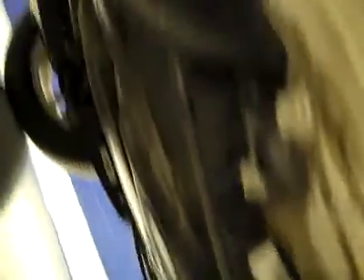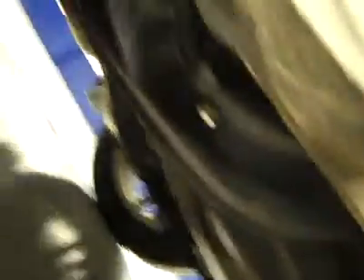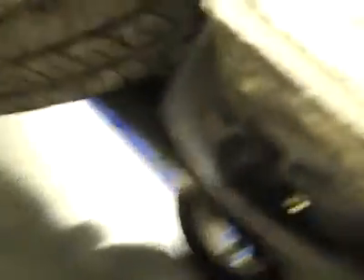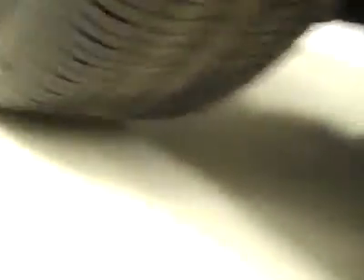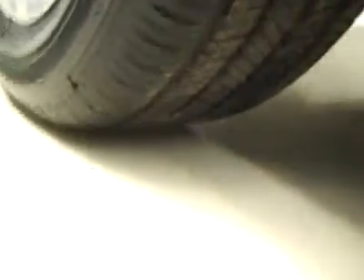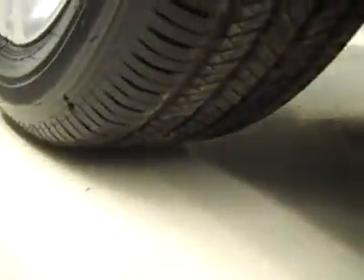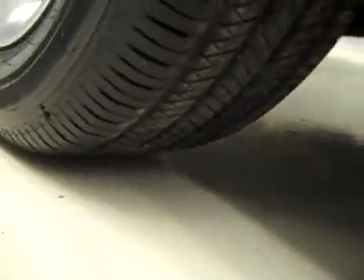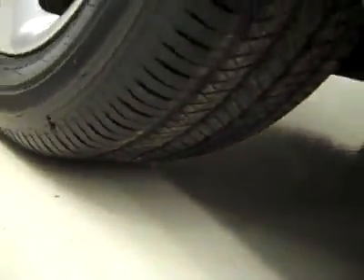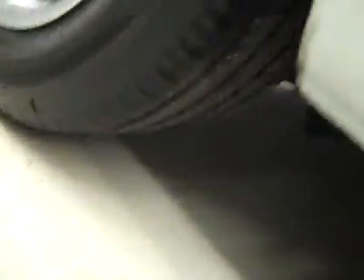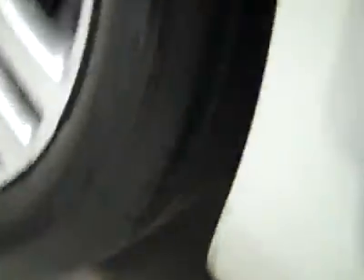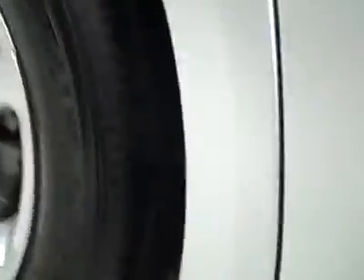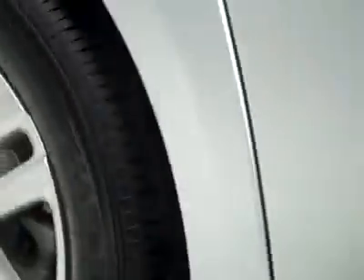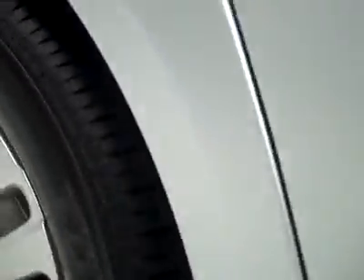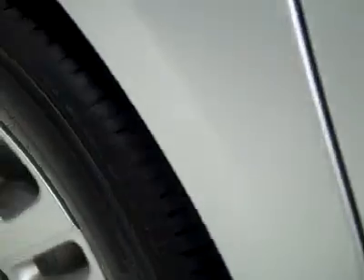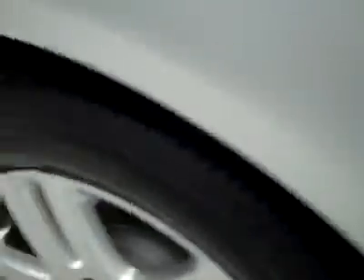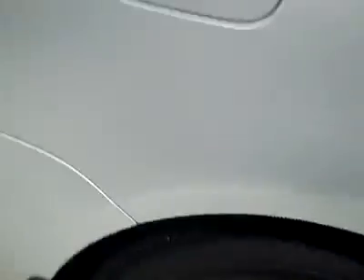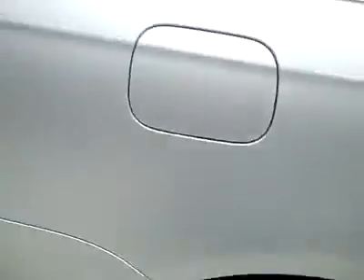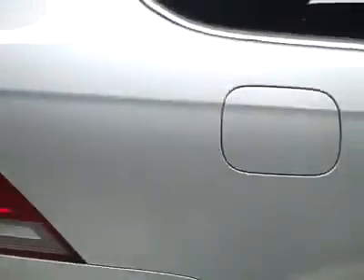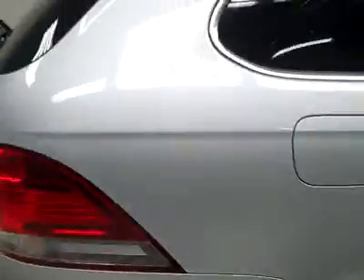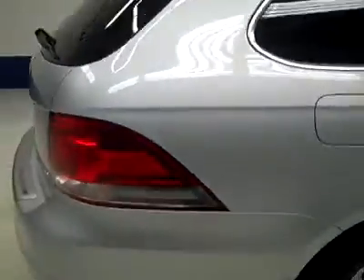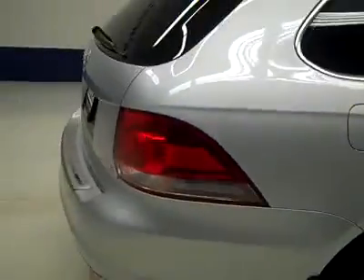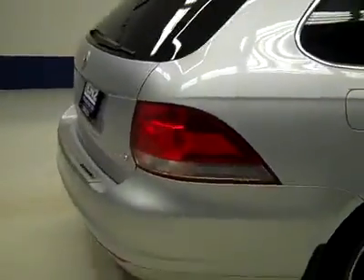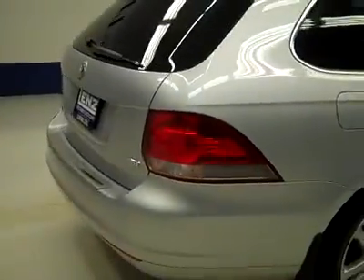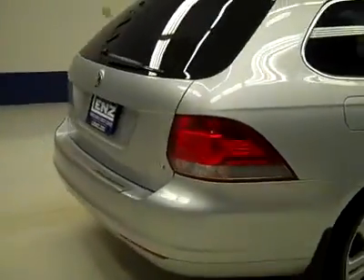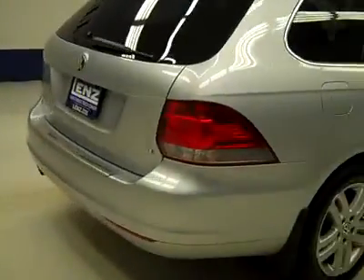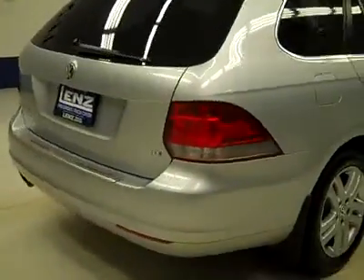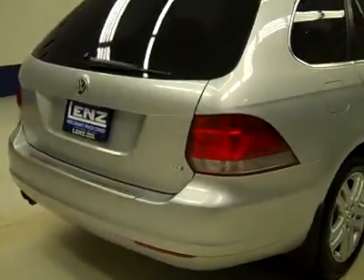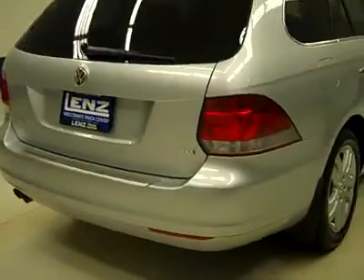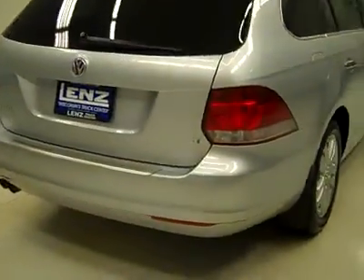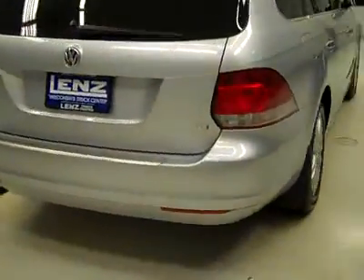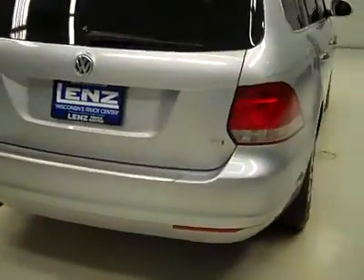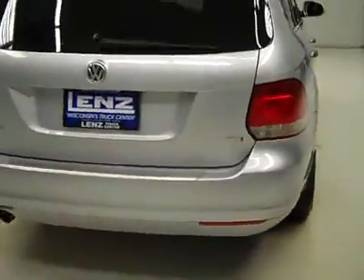And the rear tires have about the same amount of tread as the front, probably about 75%, maybe a little more. Around back, the rear bumper and hatch look to be in great shape too.